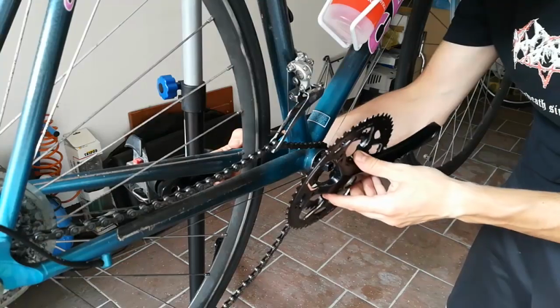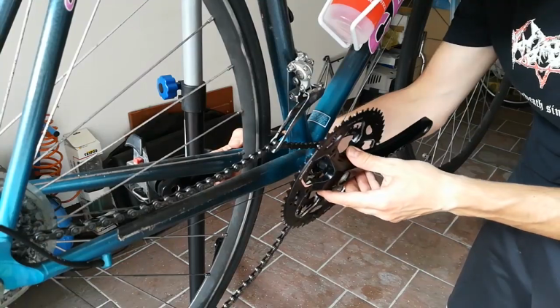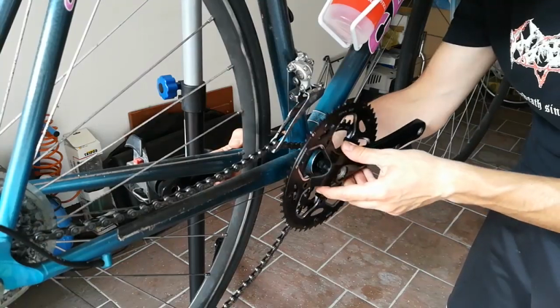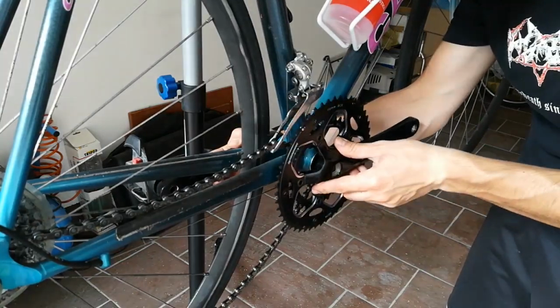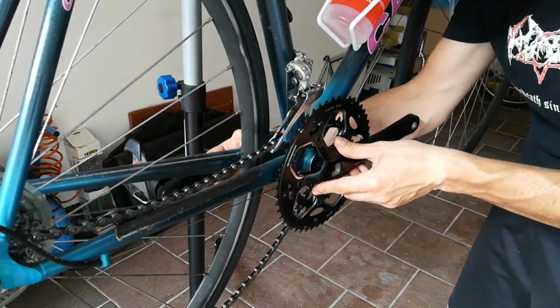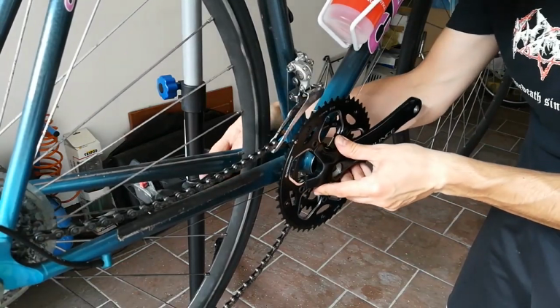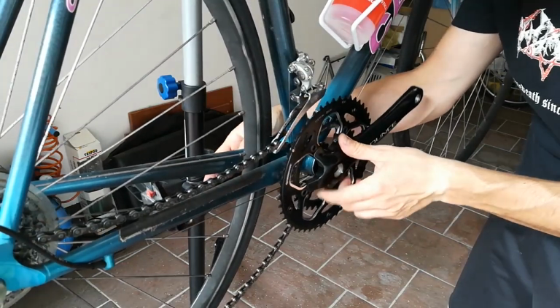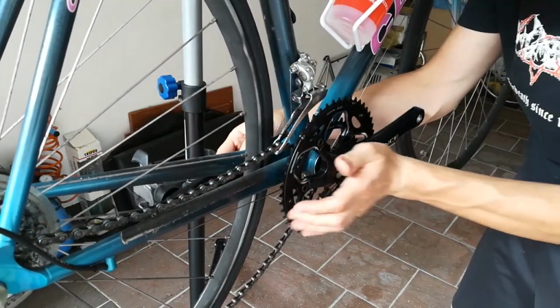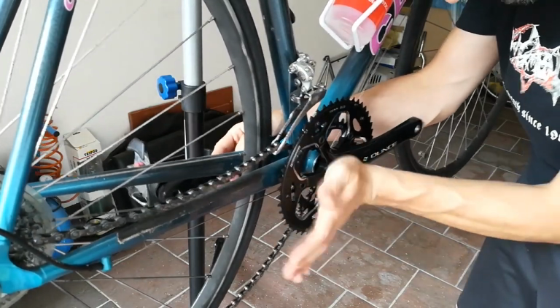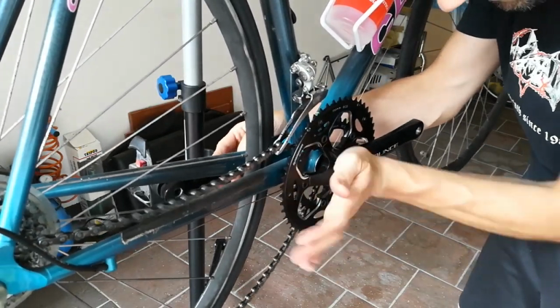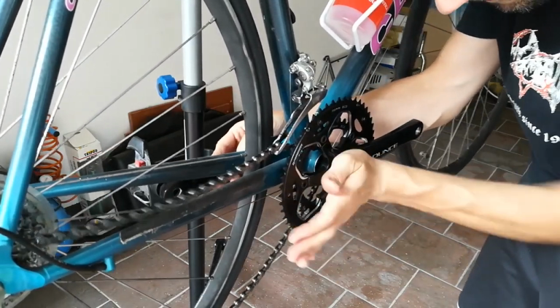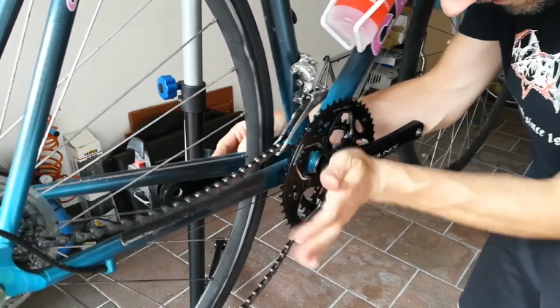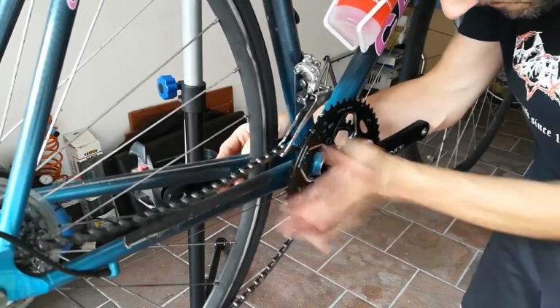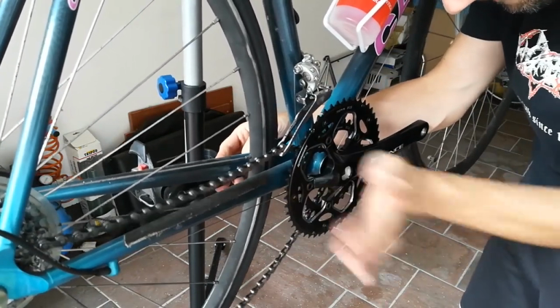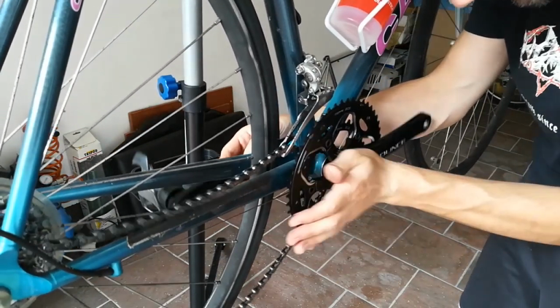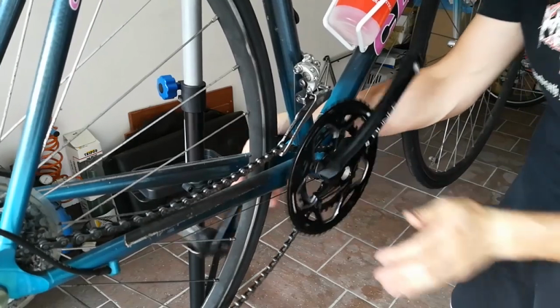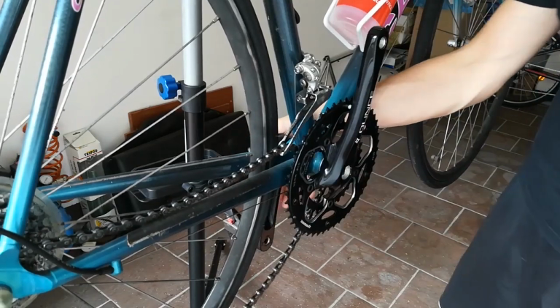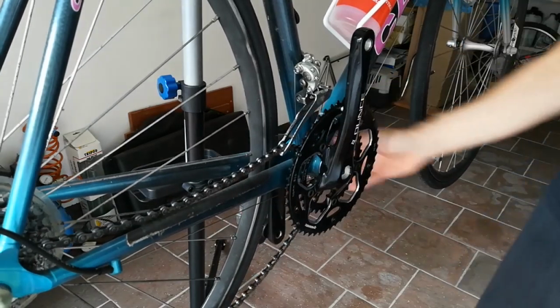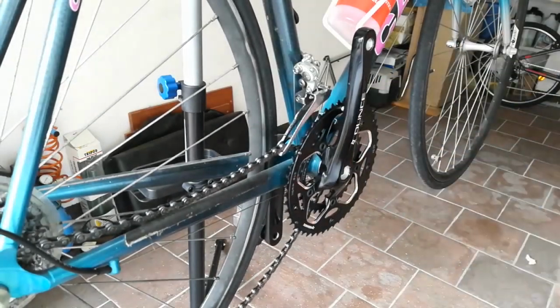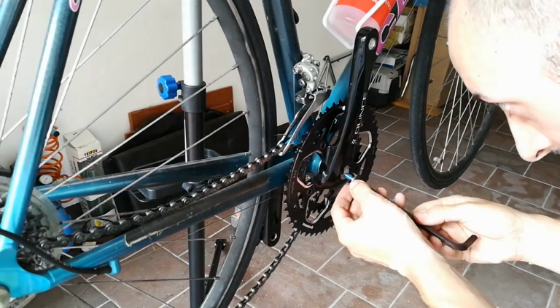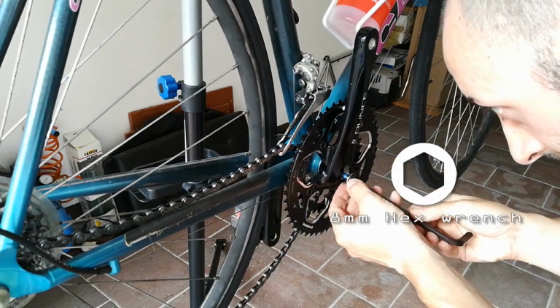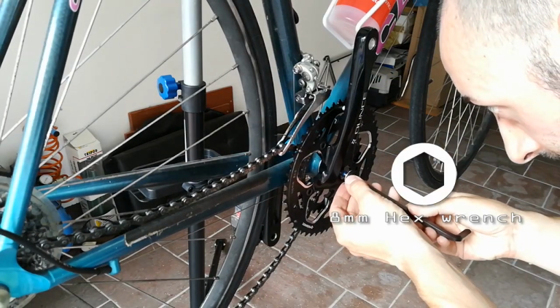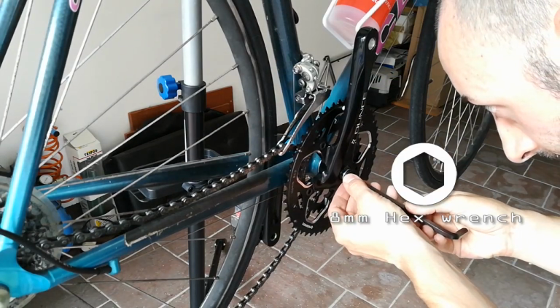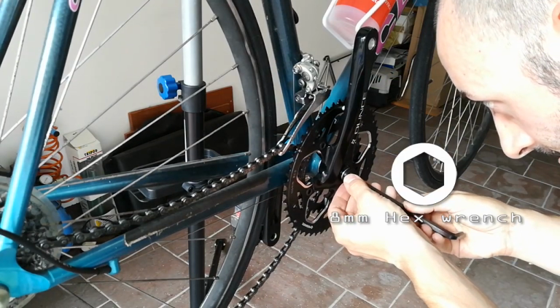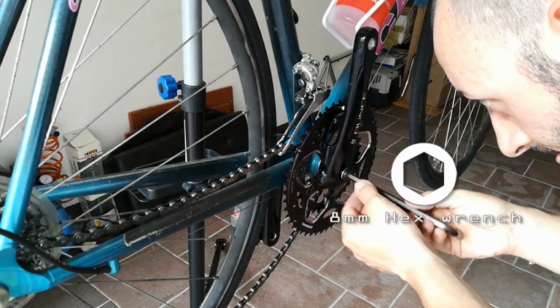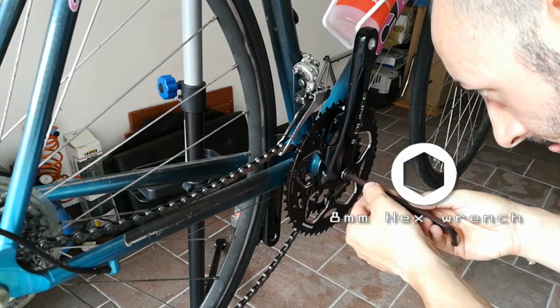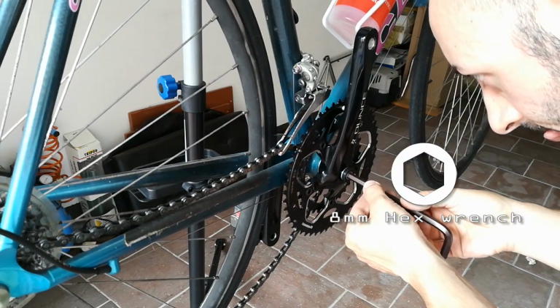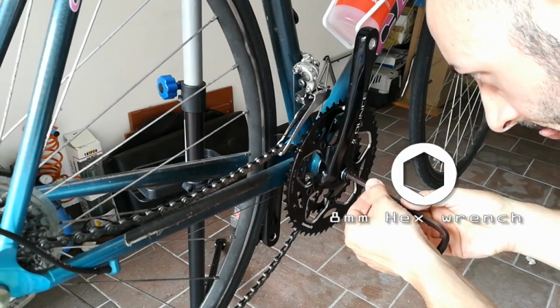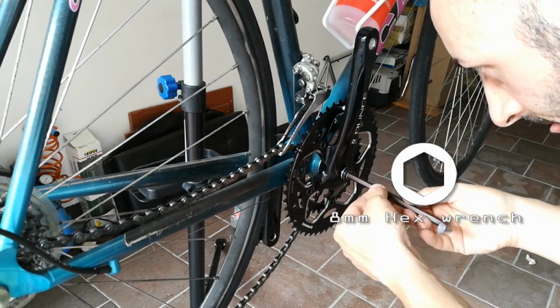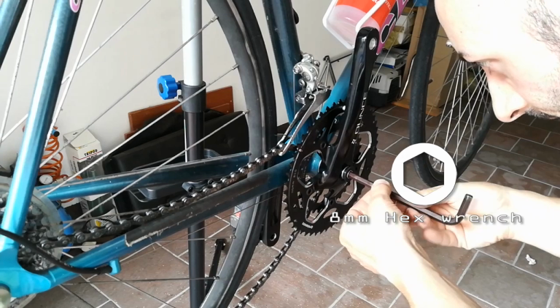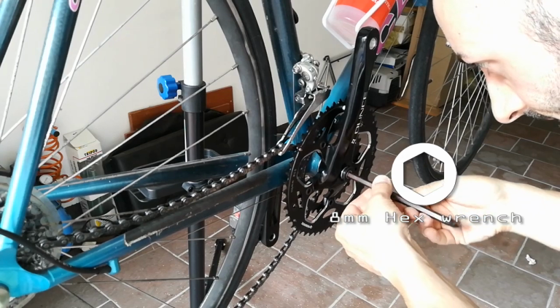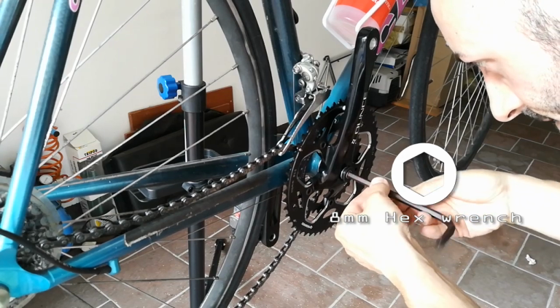Install the right crankset on the drive side. Screw it into place using an 8 mm hexagonal wrench.